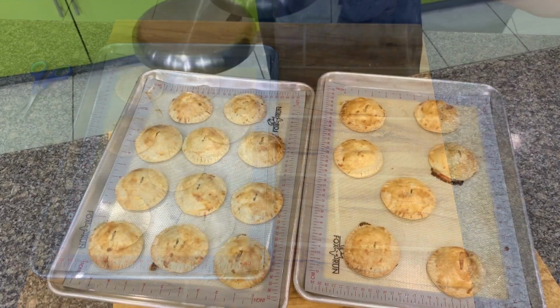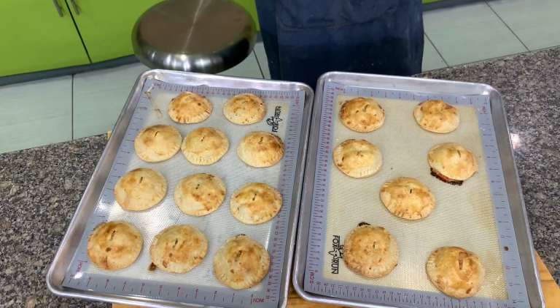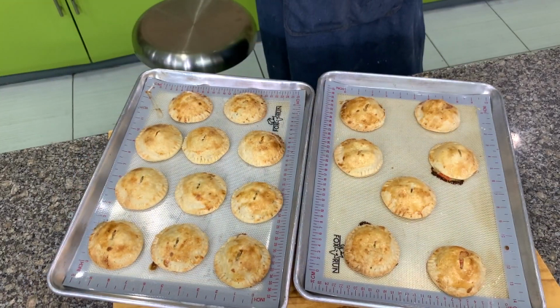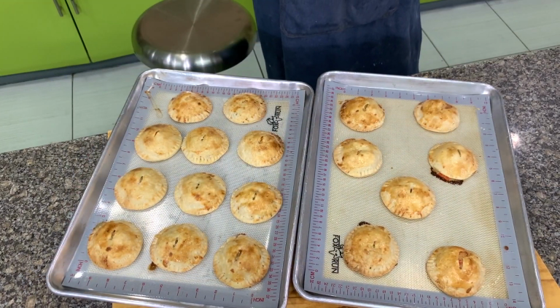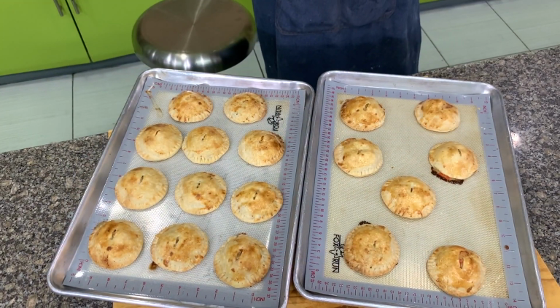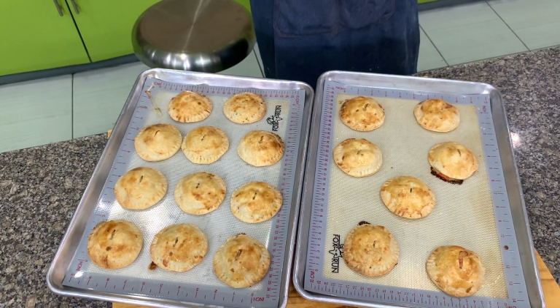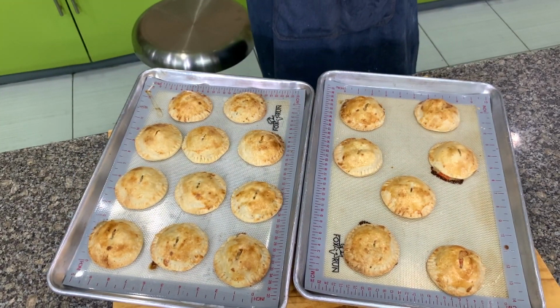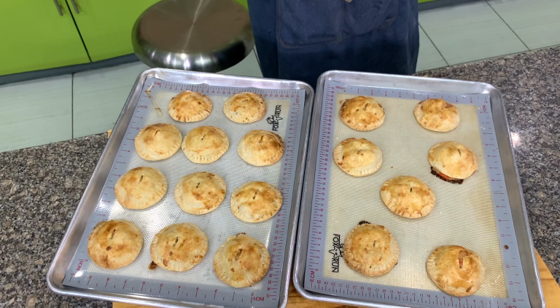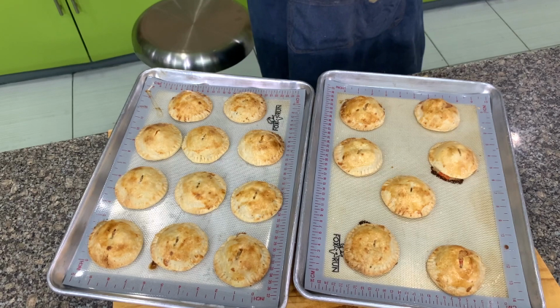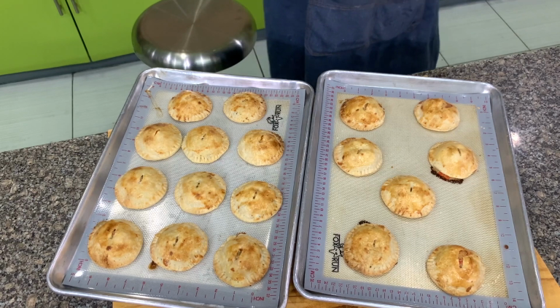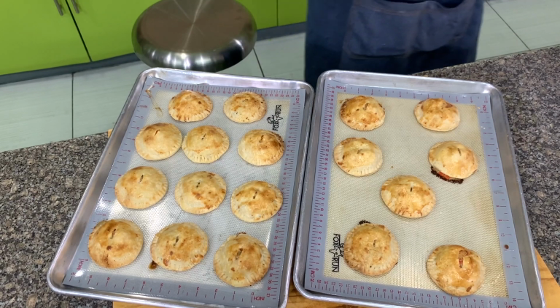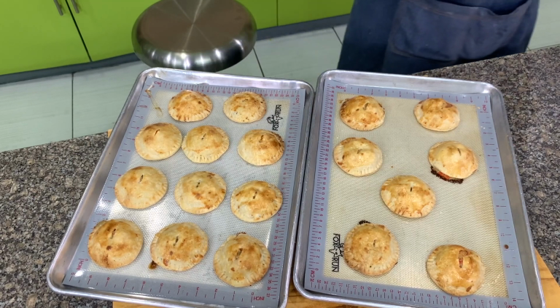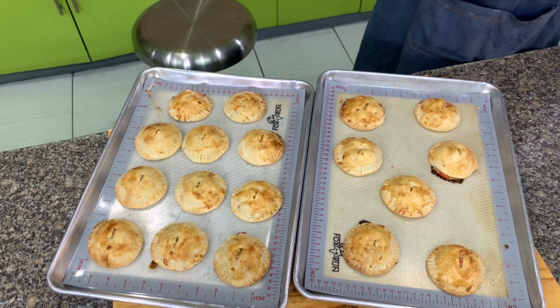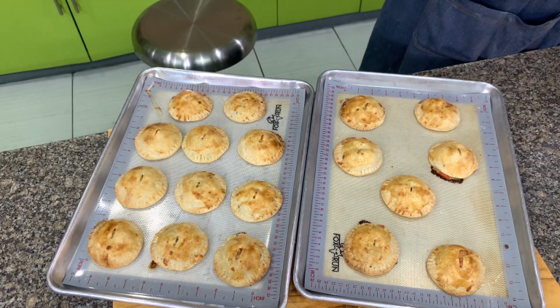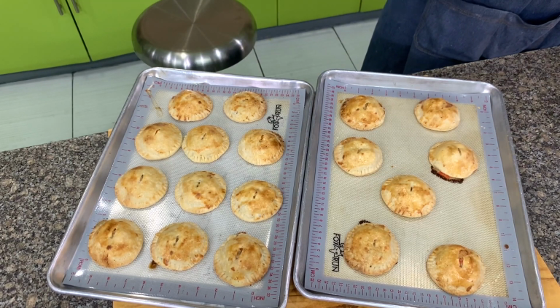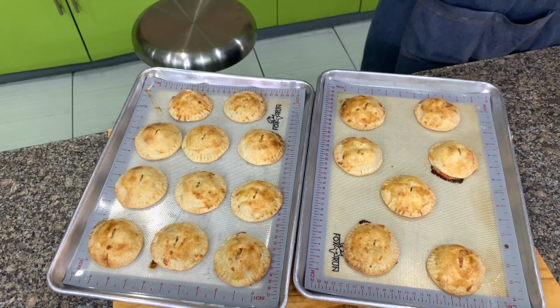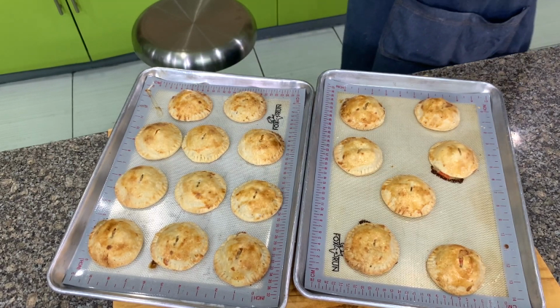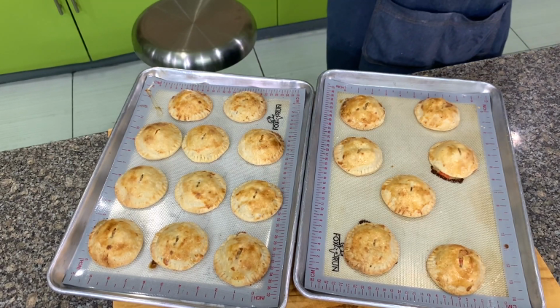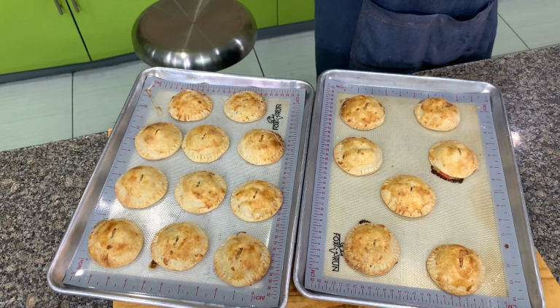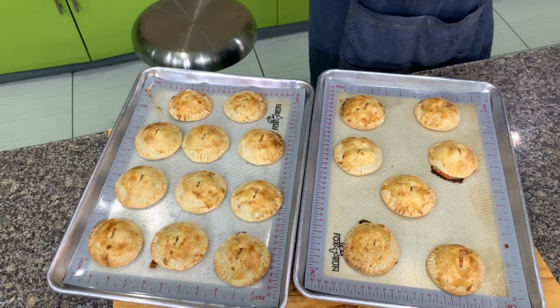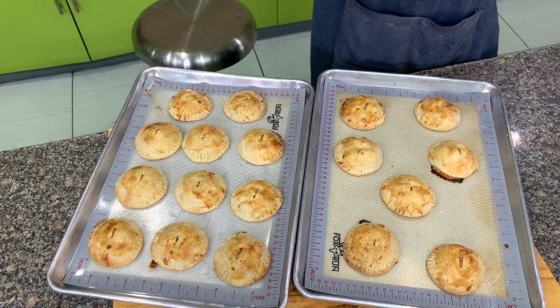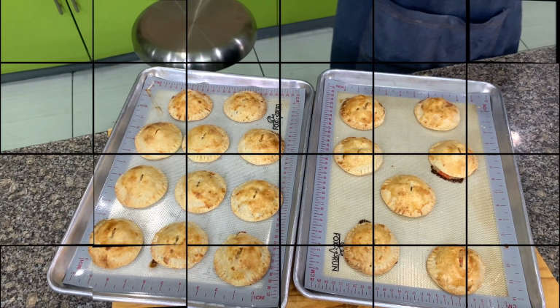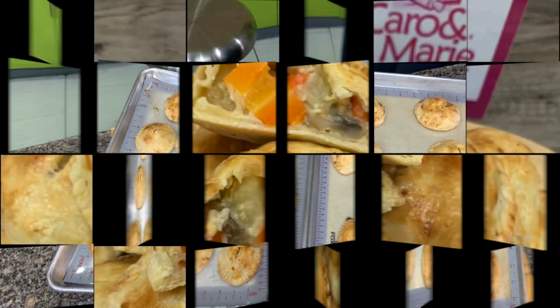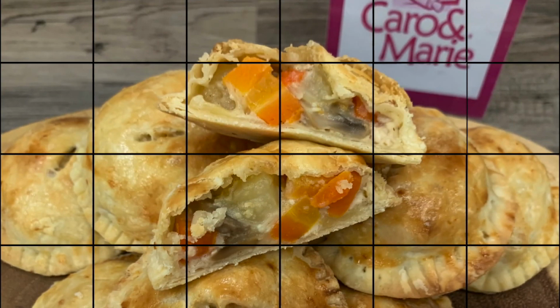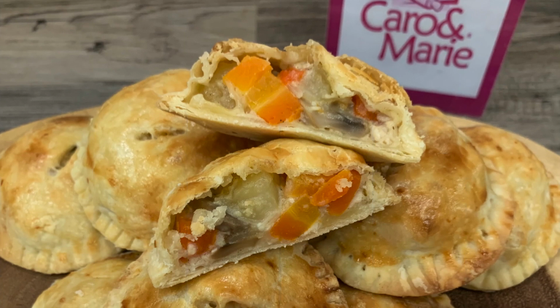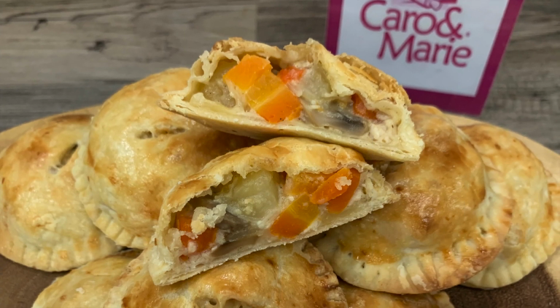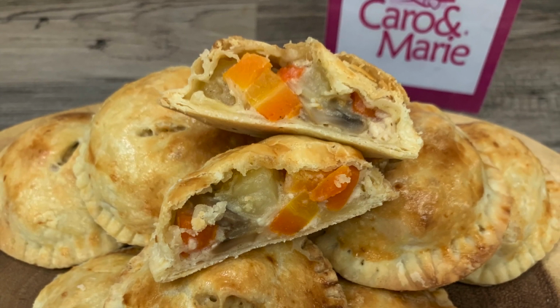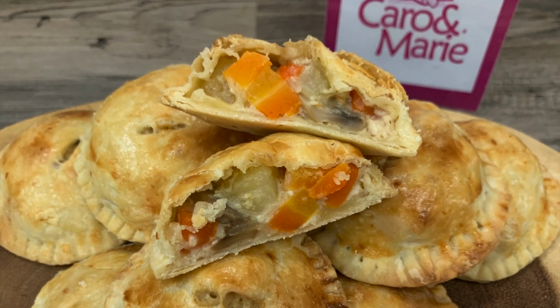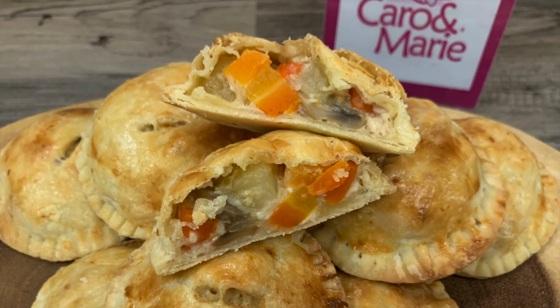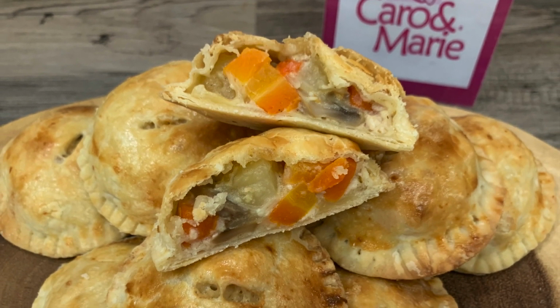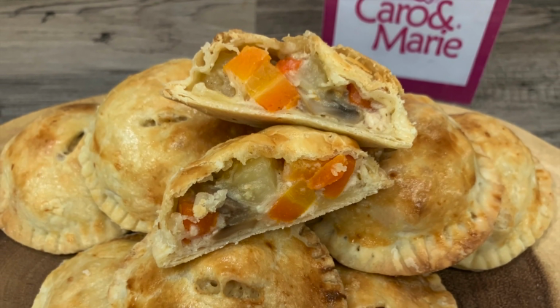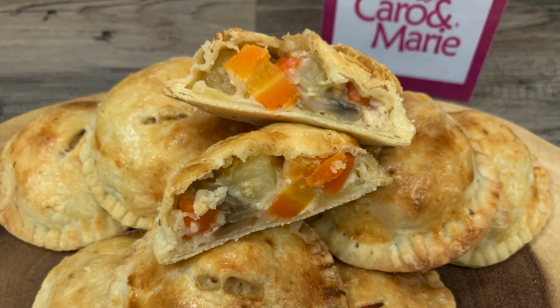Here is our mini chicken and mushroom pie. By the way, you can replace chicken with tuna.